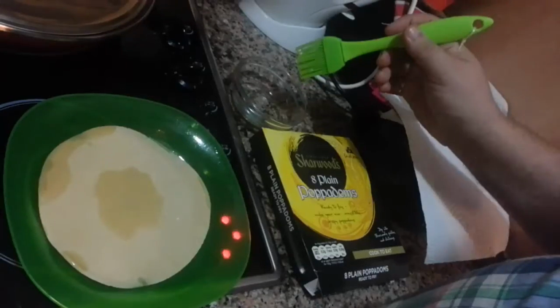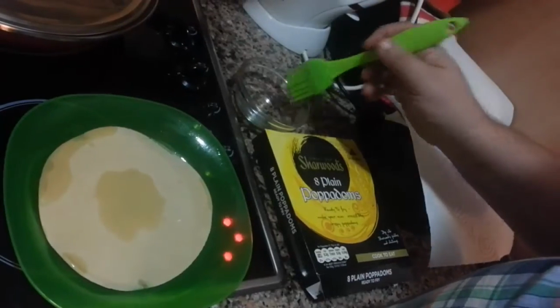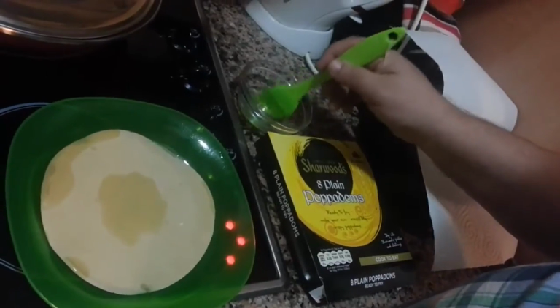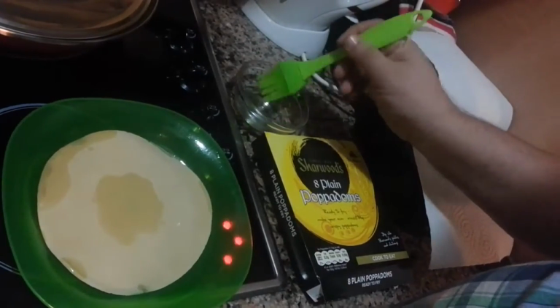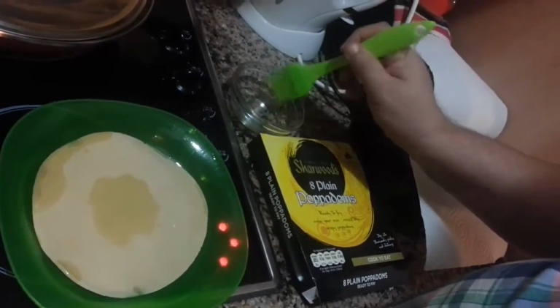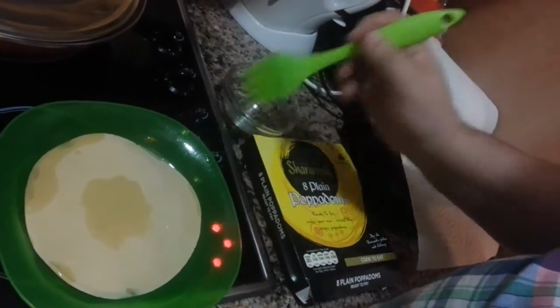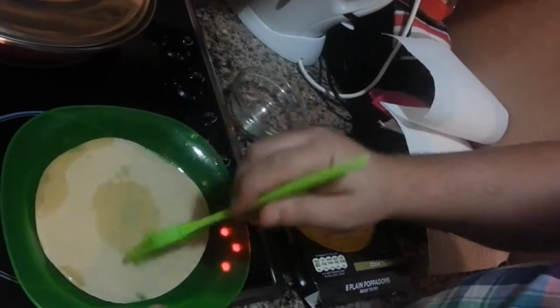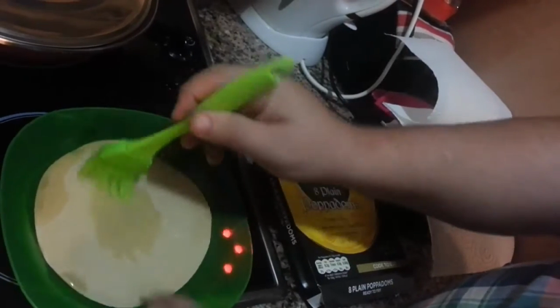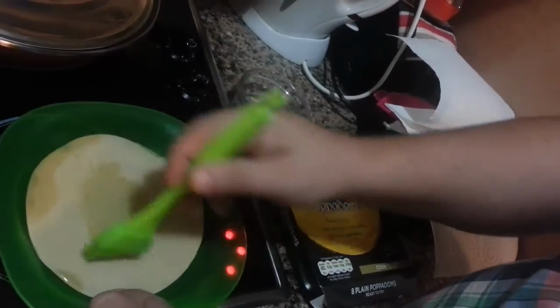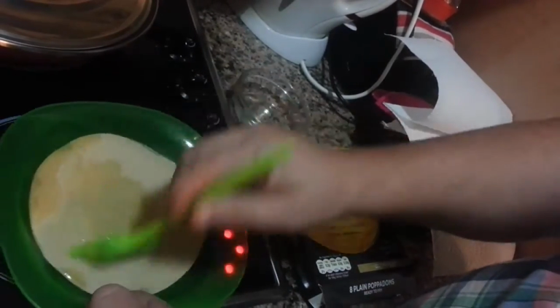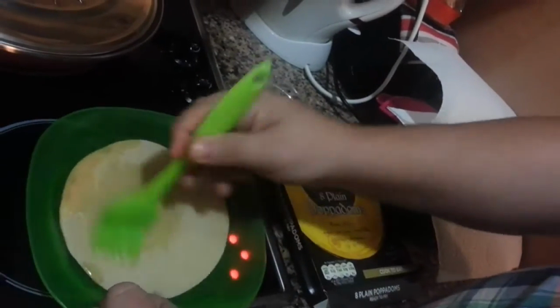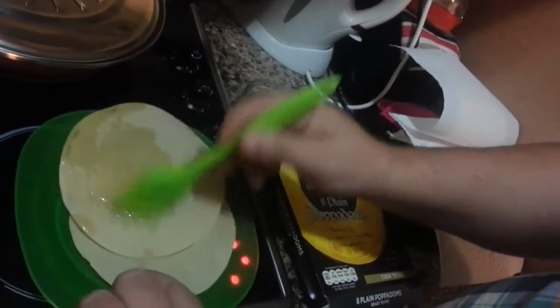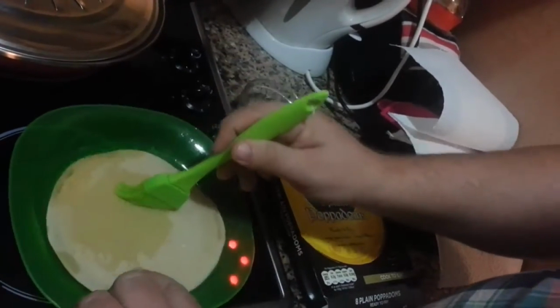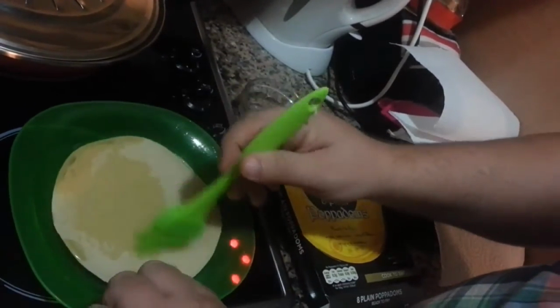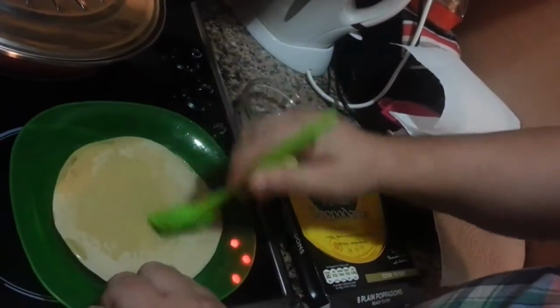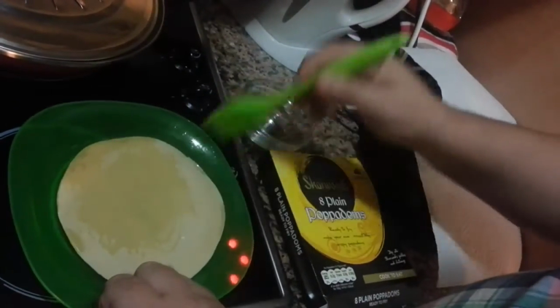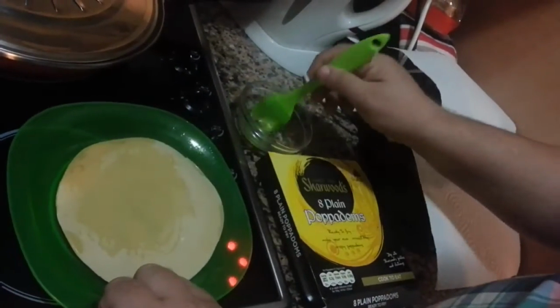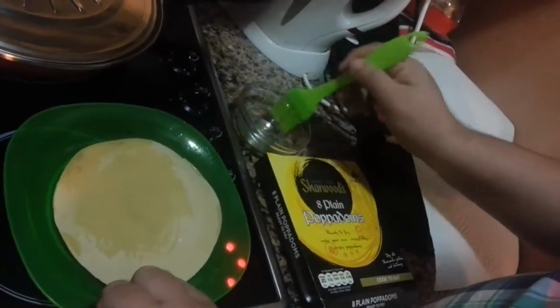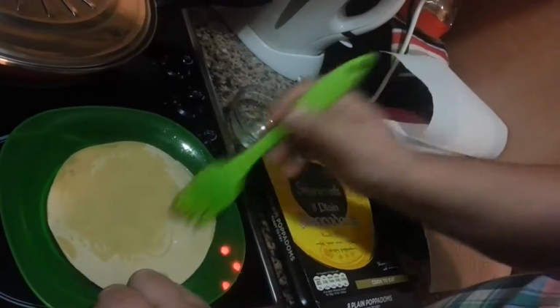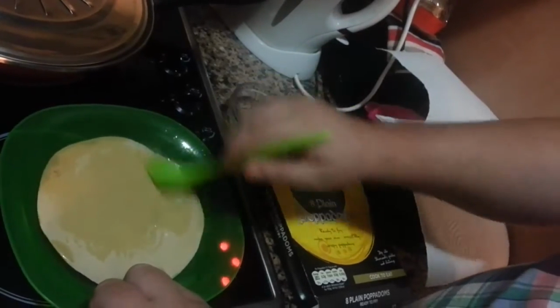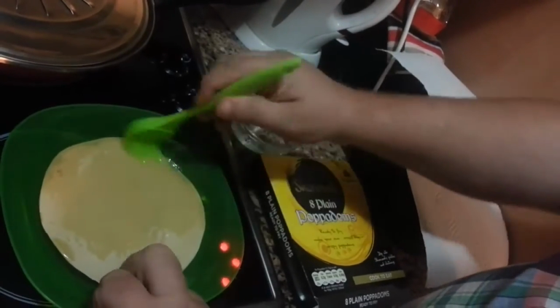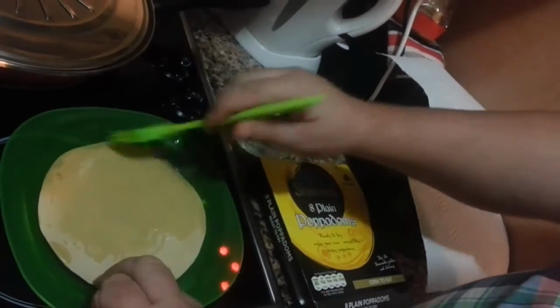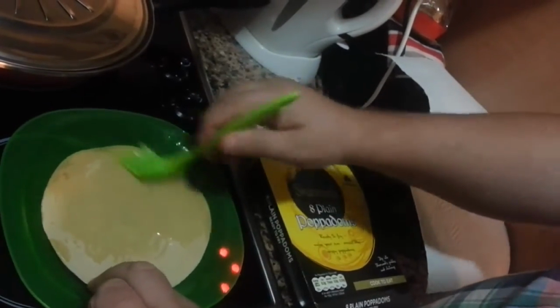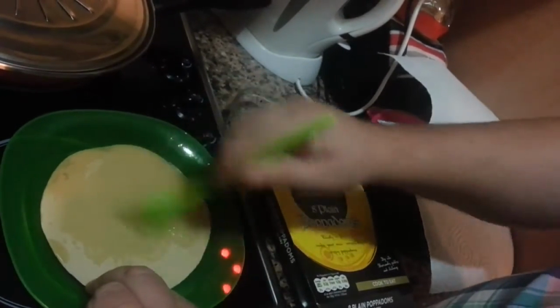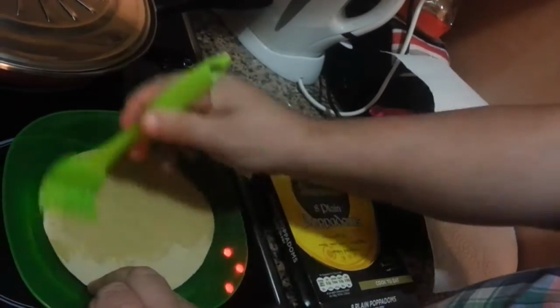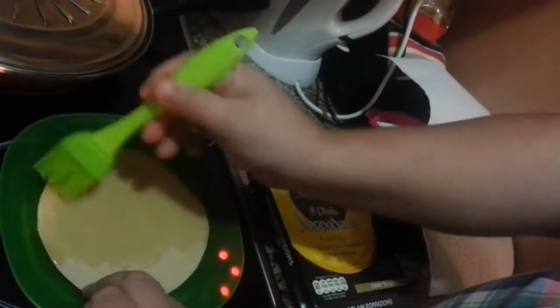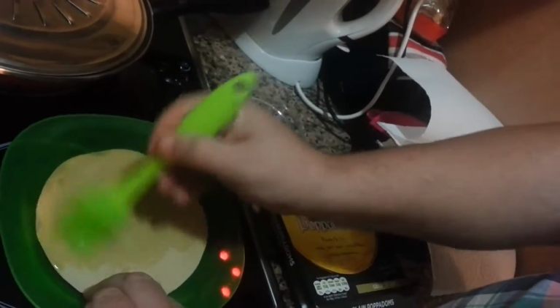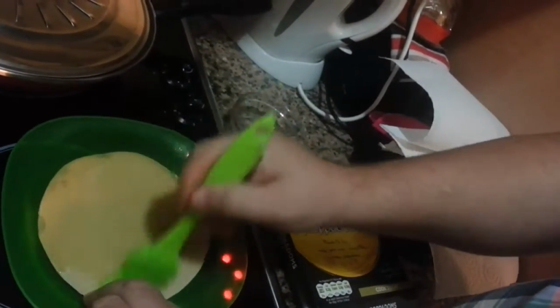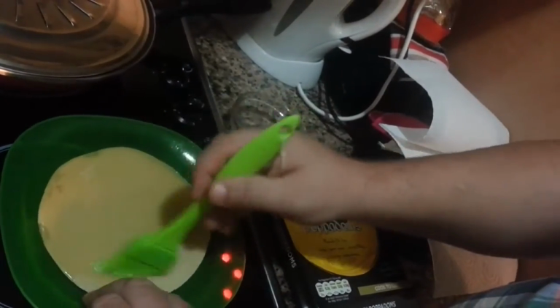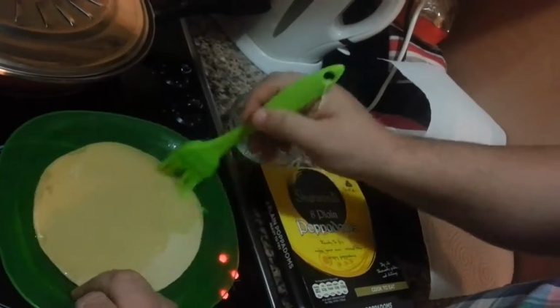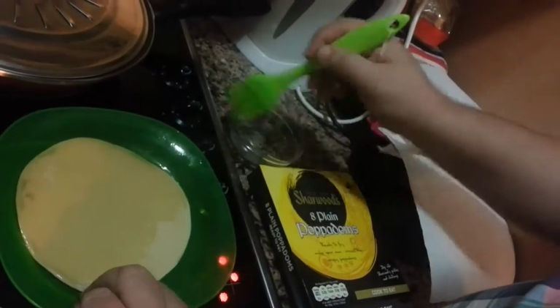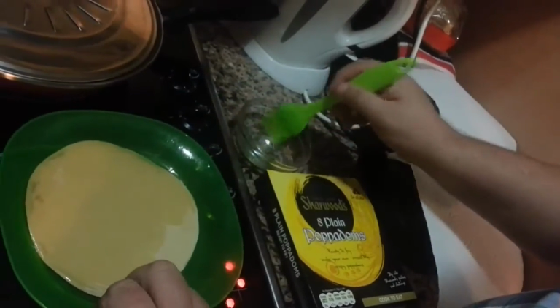What you want to do is just get a bit of oil. Make sure you get it all over your poppadom. Make sure you cover the edges, because if you don't, they'll be quite dry and won't actually rise.